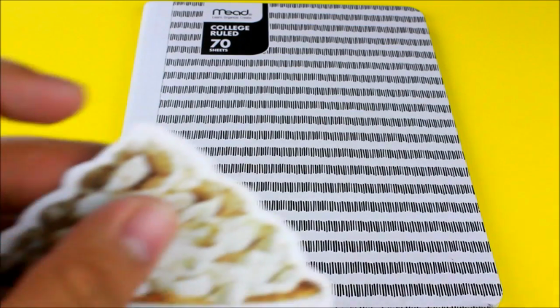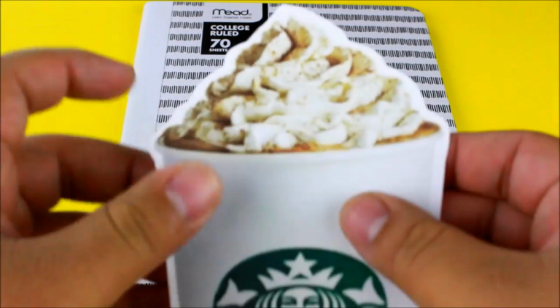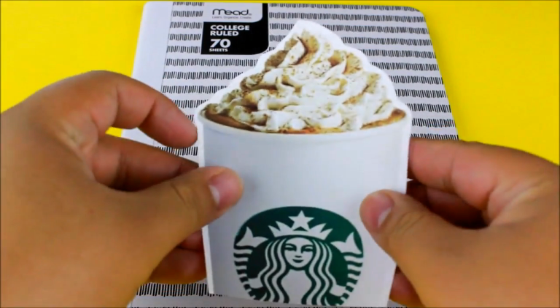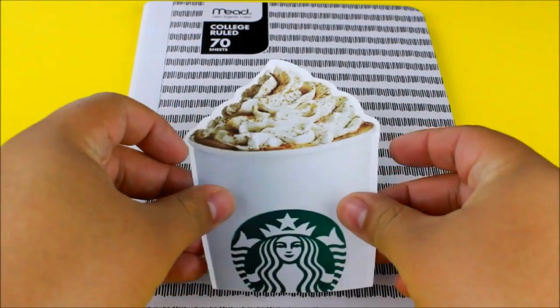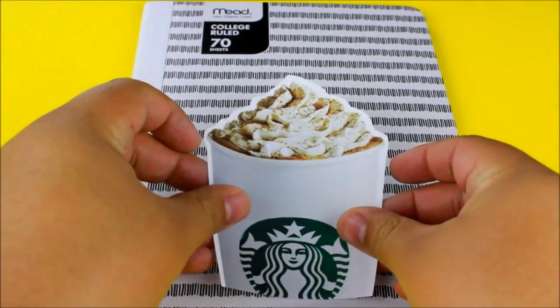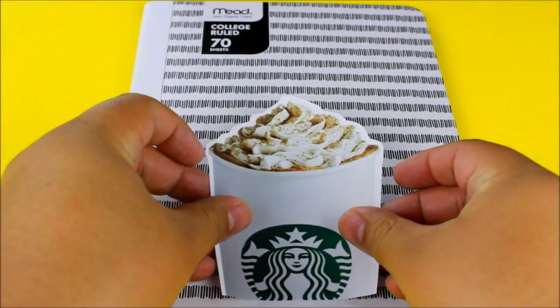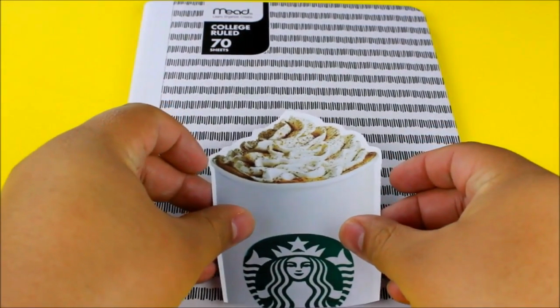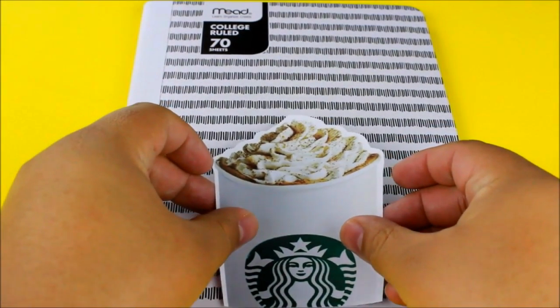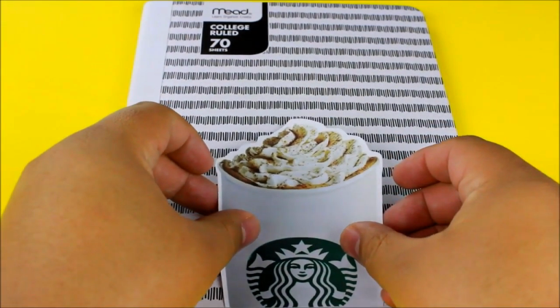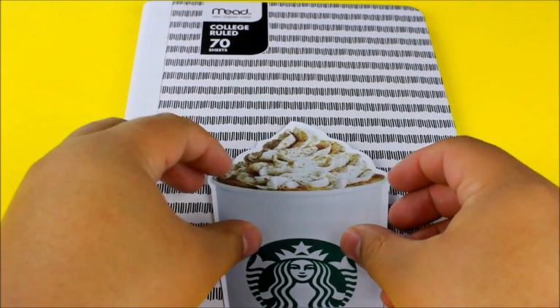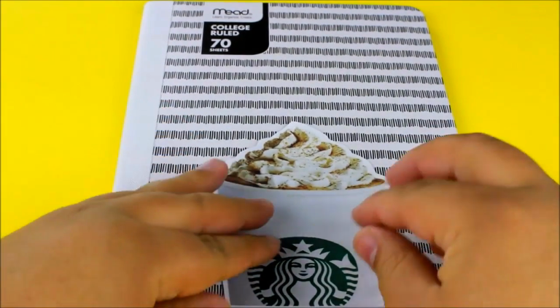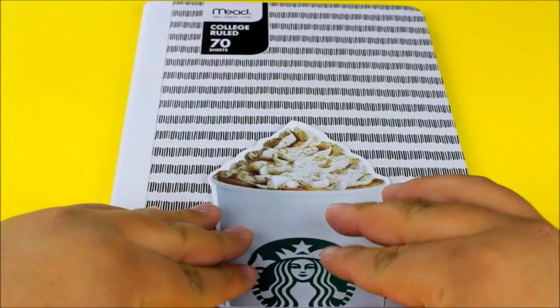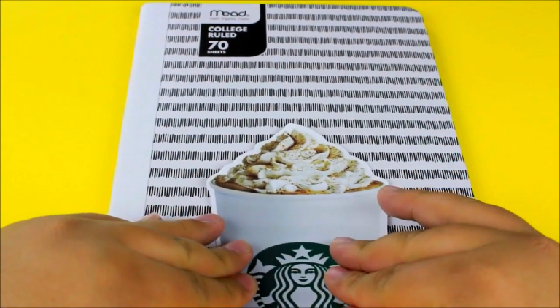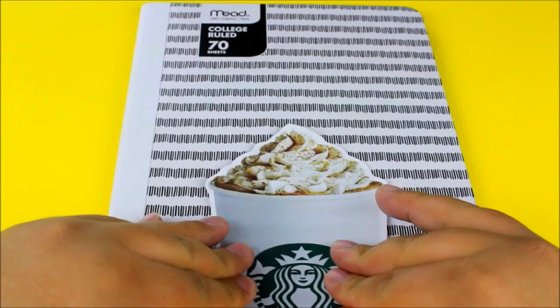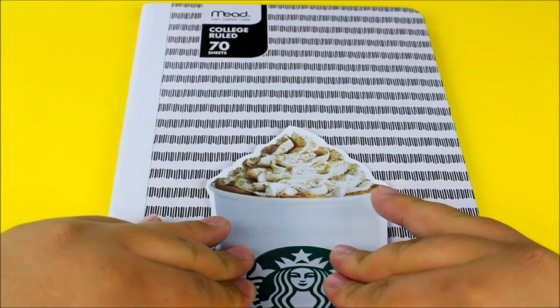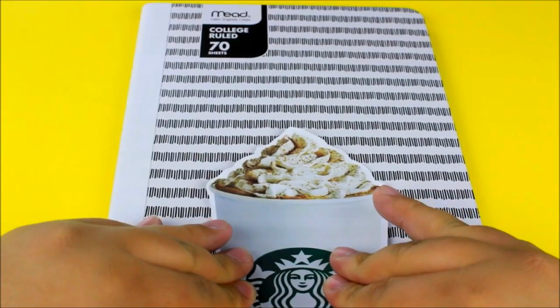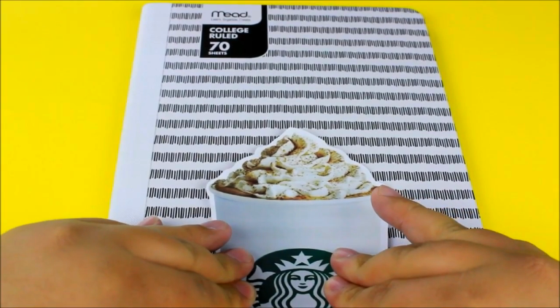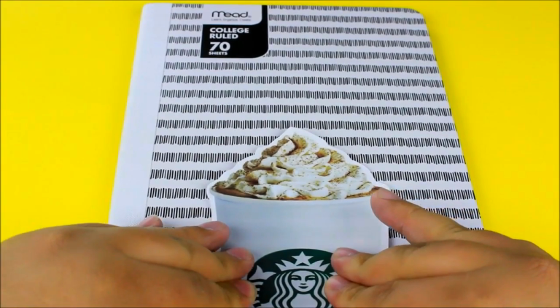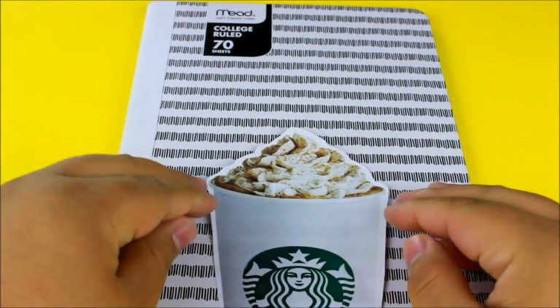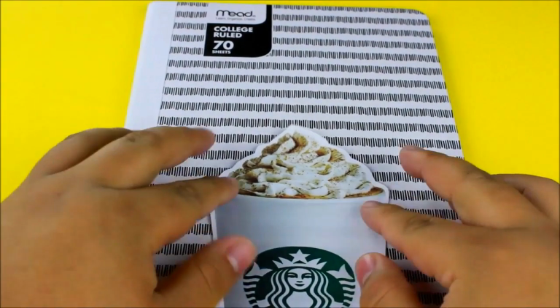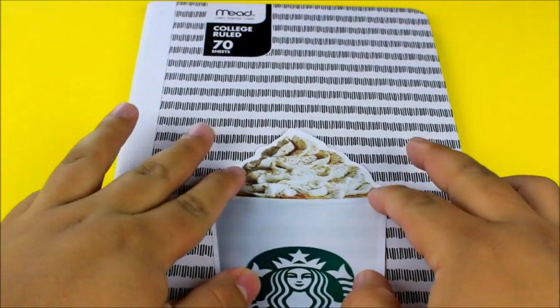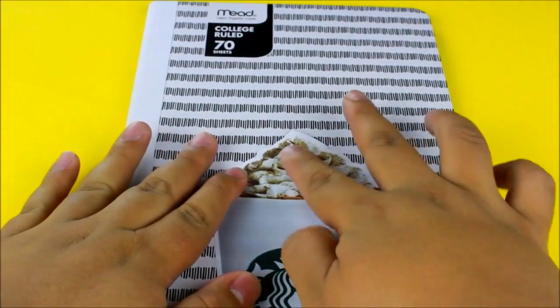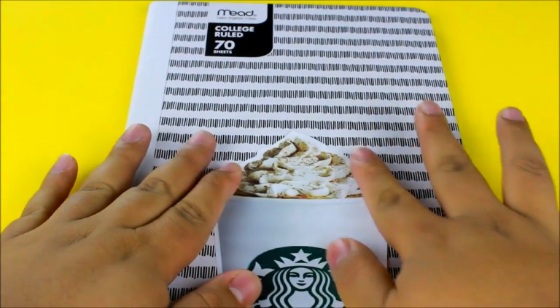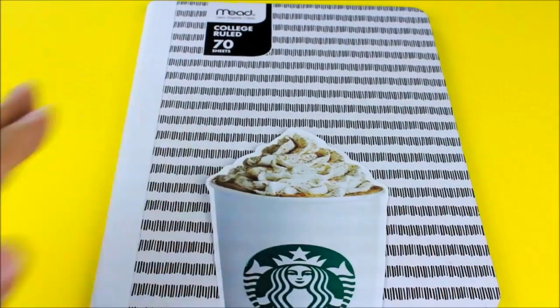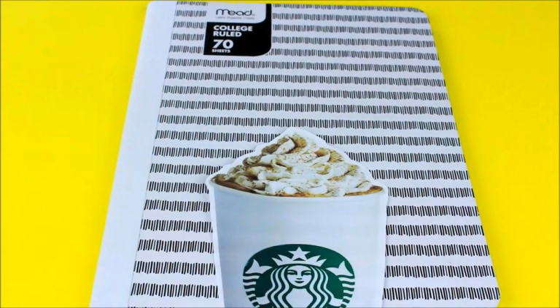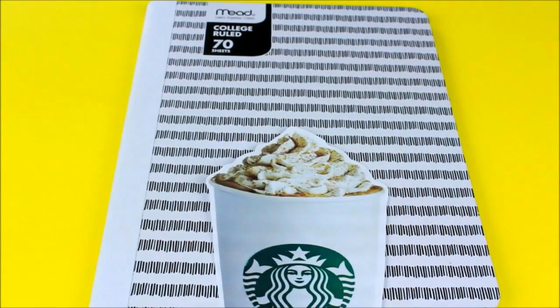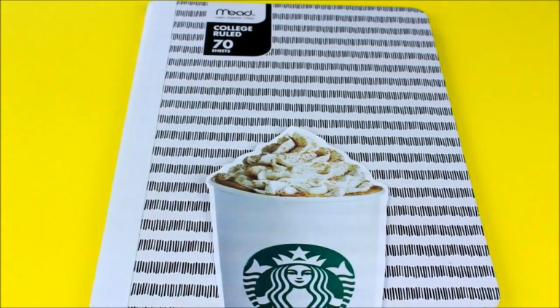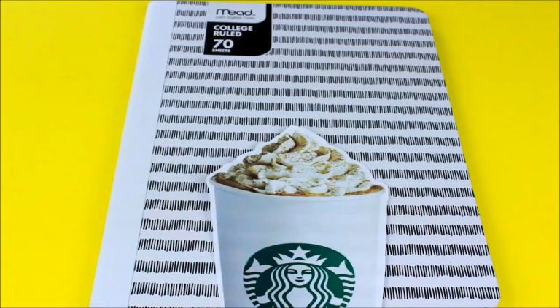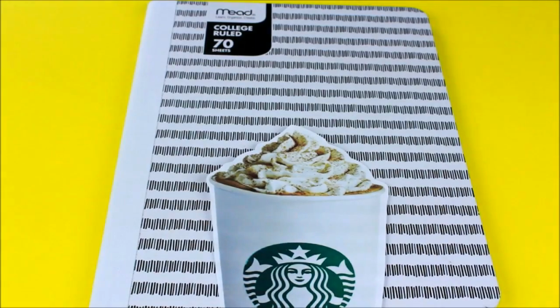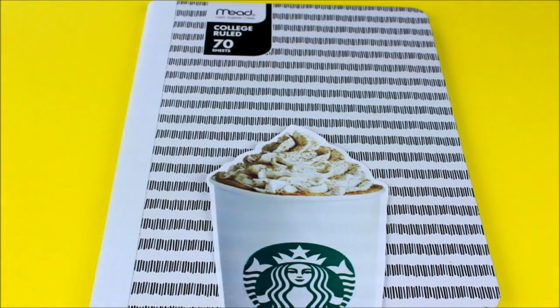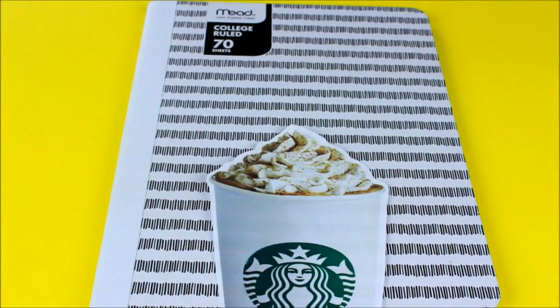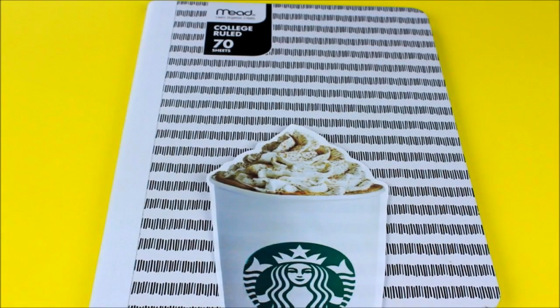Then go ahead and position your pumpkin spice latte onto your notebook or whatever you're using. Just make sure you put it down in the correct area, because it is glue so it's going to dry. Then let that dry.